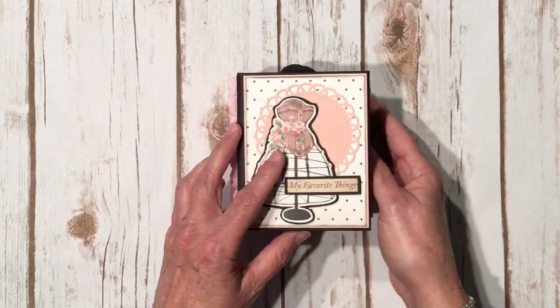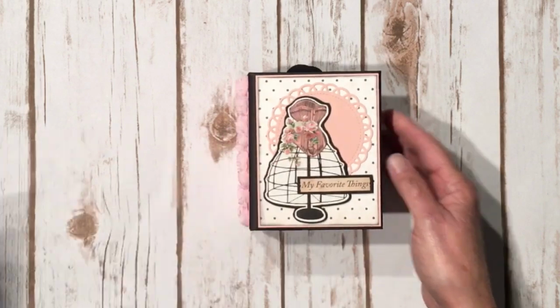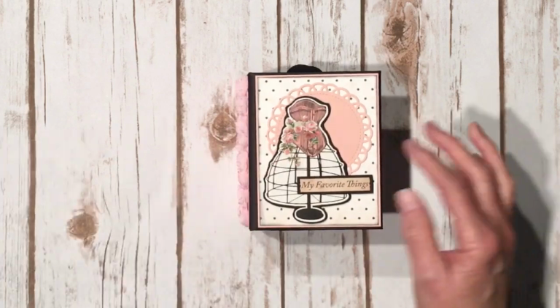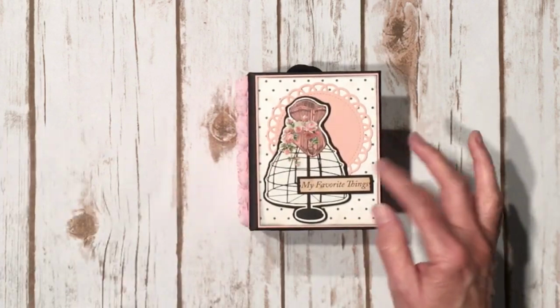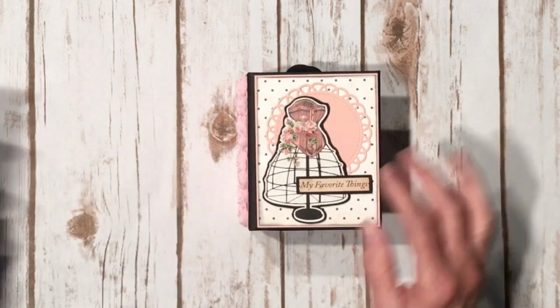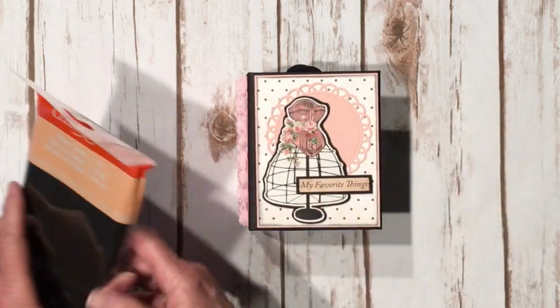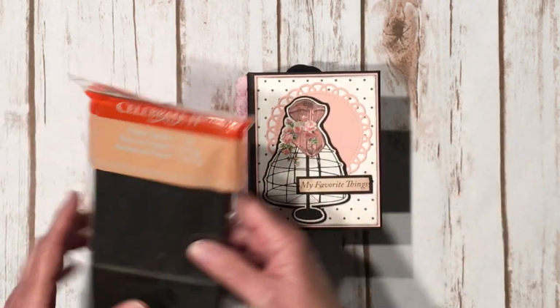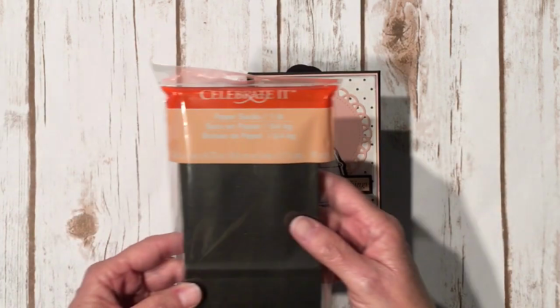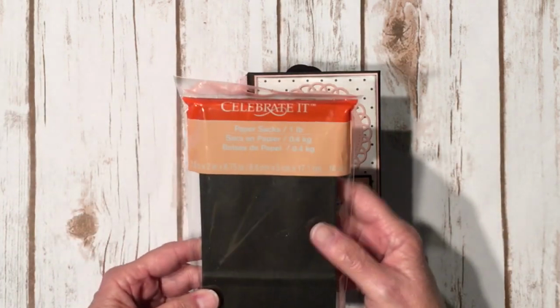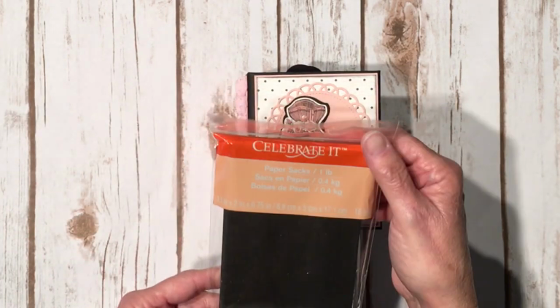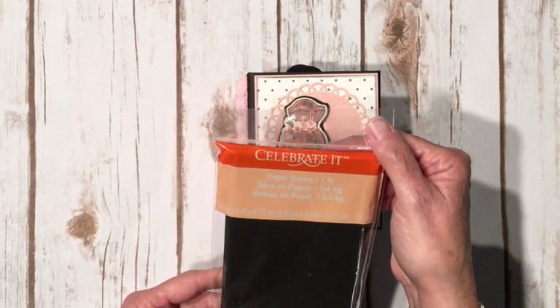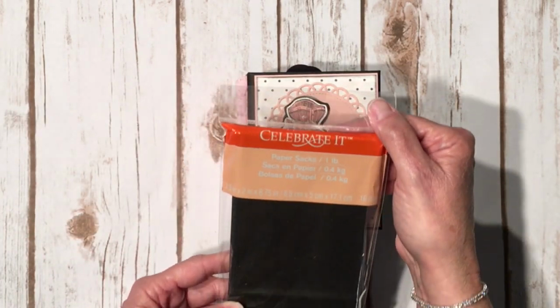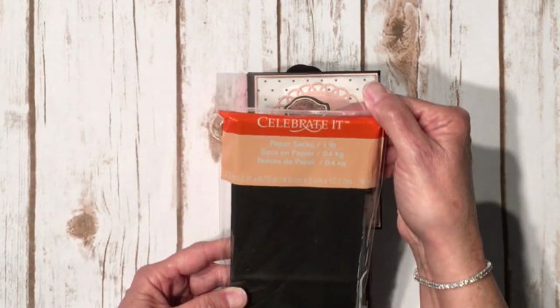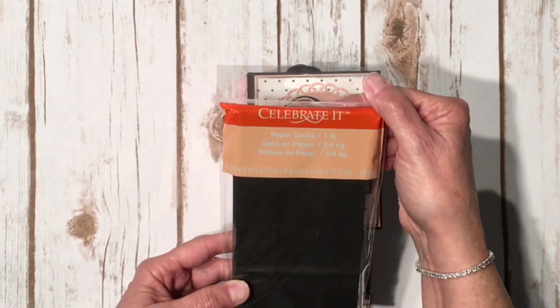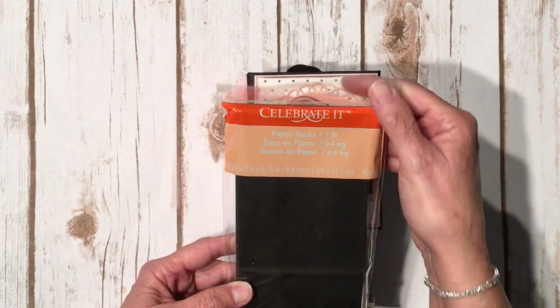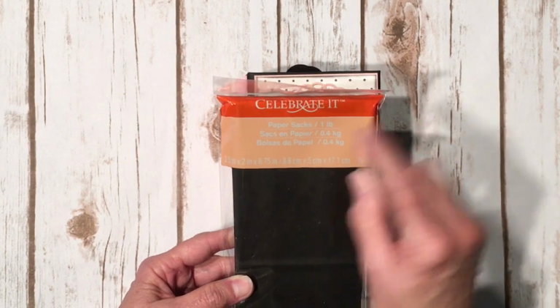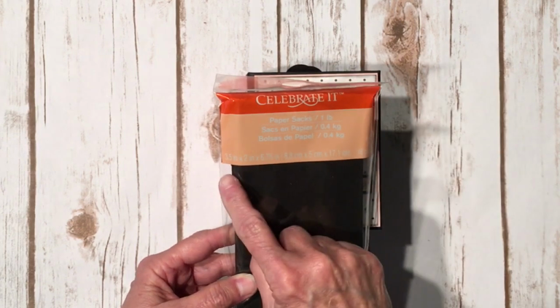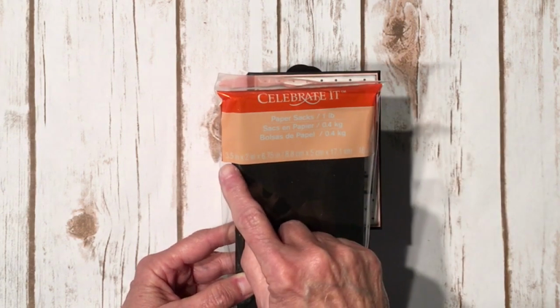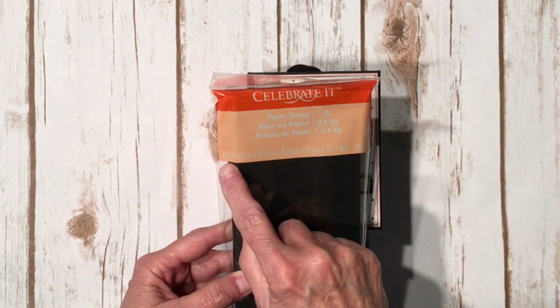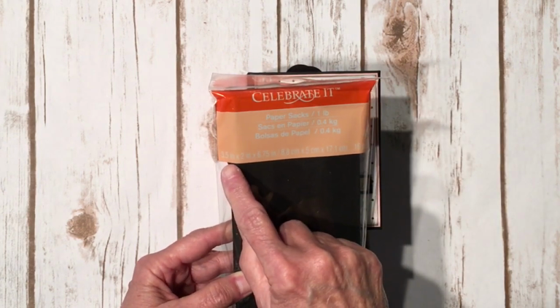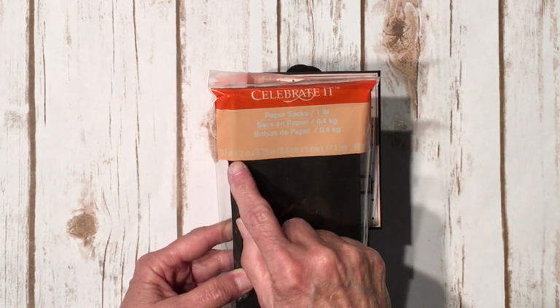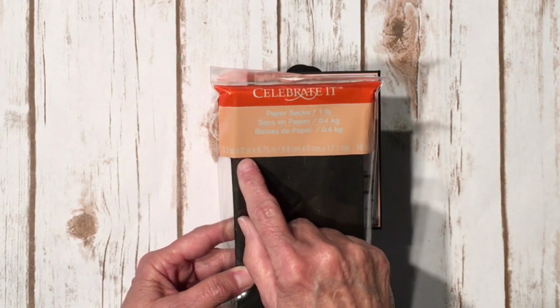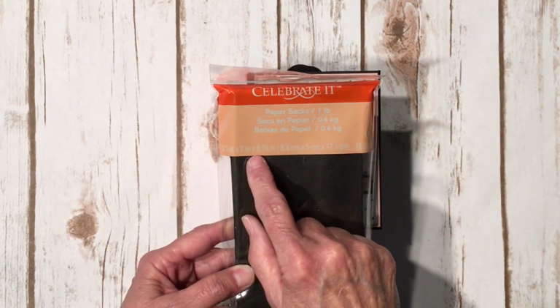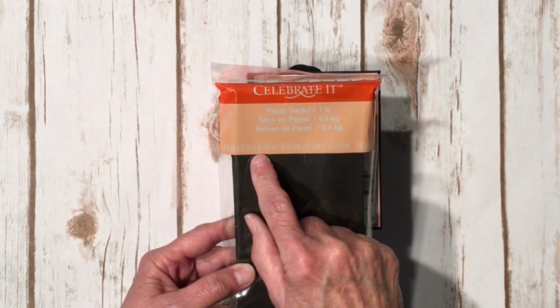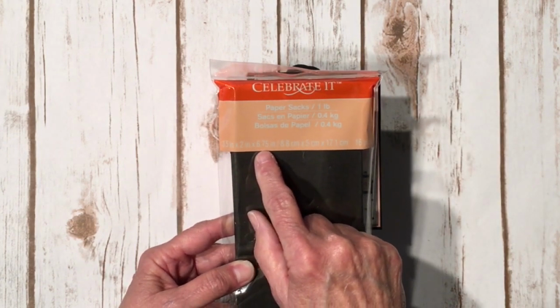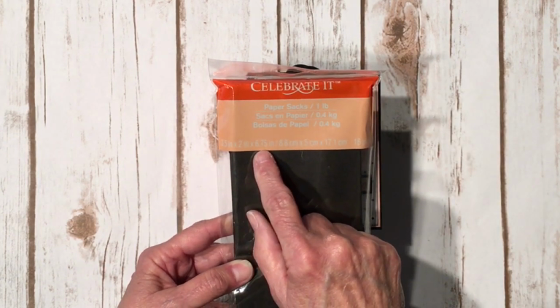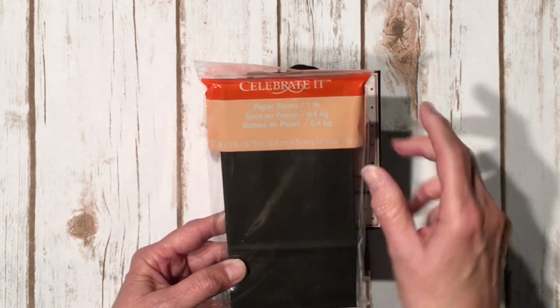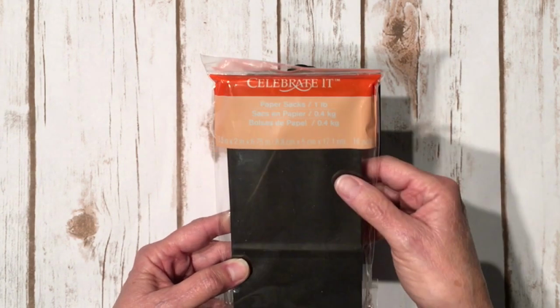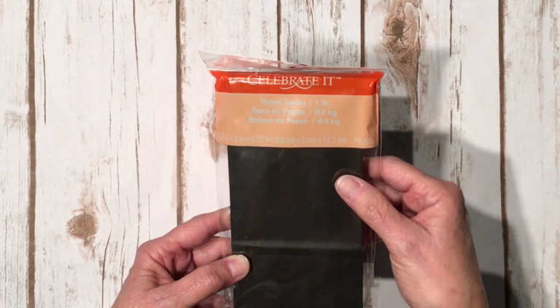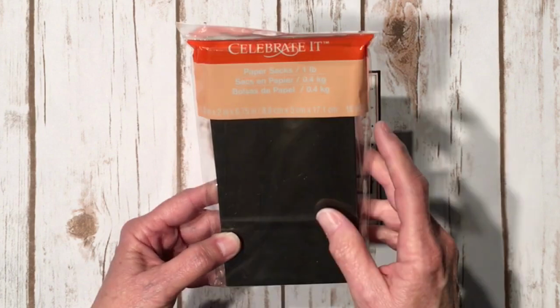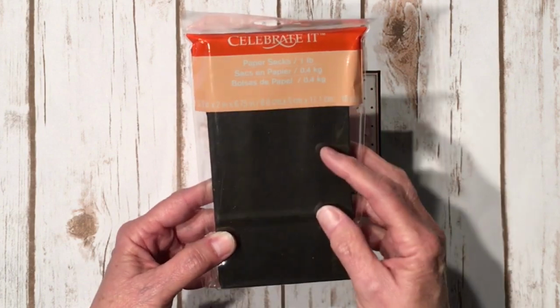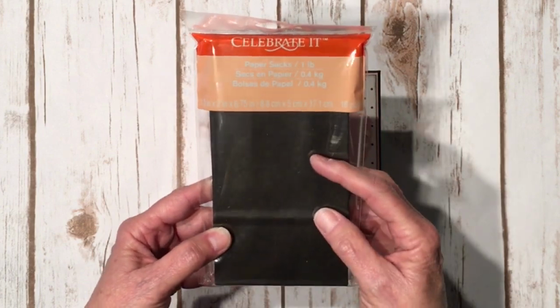For this project I used small paper bags — these are the ones I get at Michael's. They're three and a half inches by two inches by six and three quarter inches, and you get 16 of them in a package.